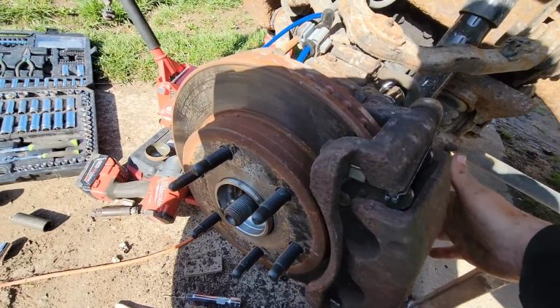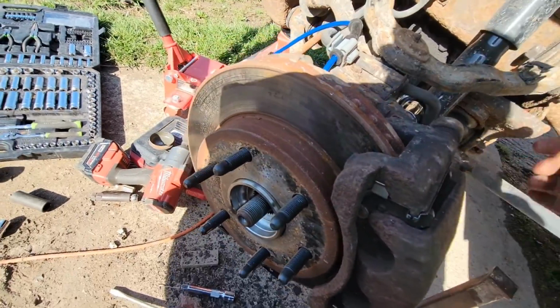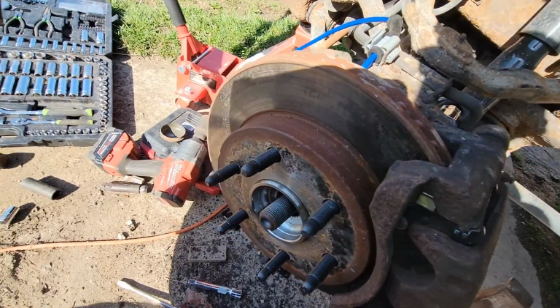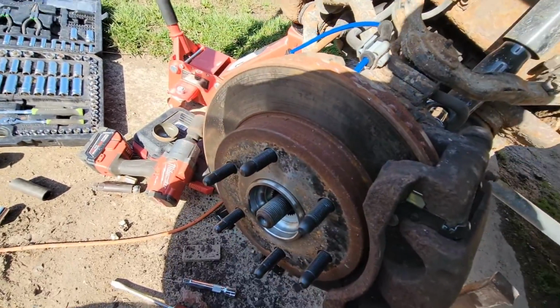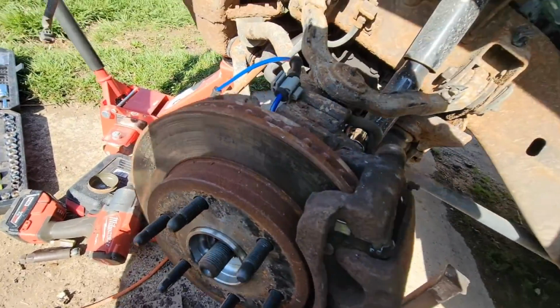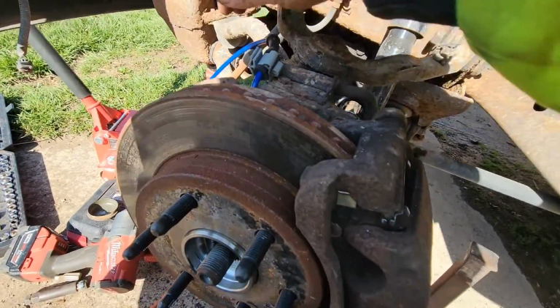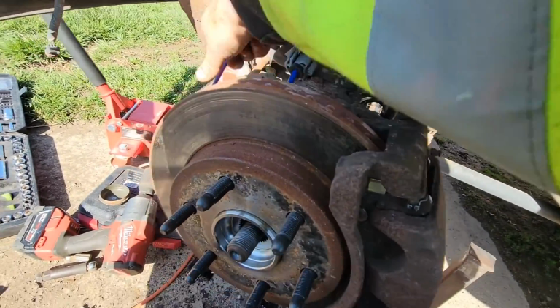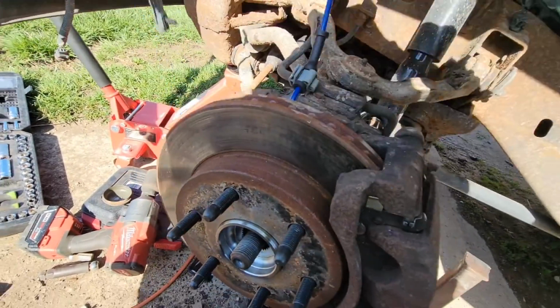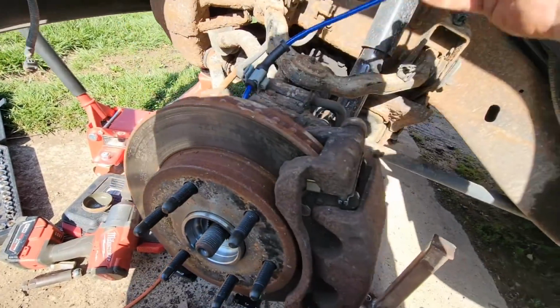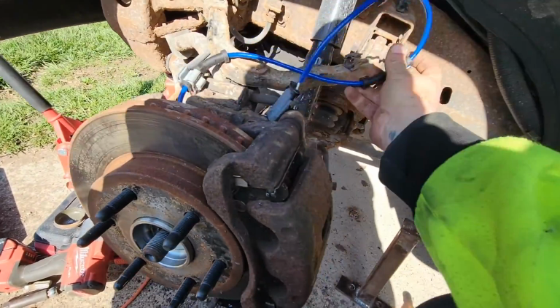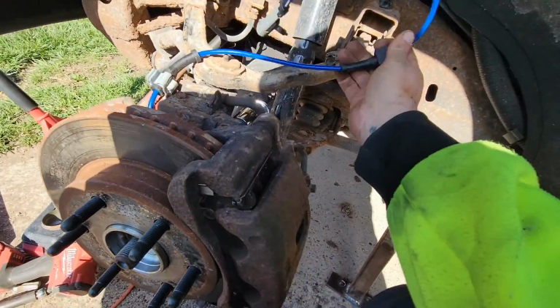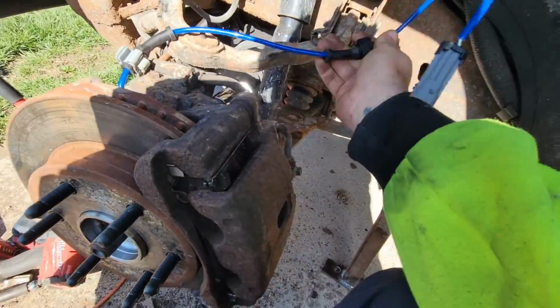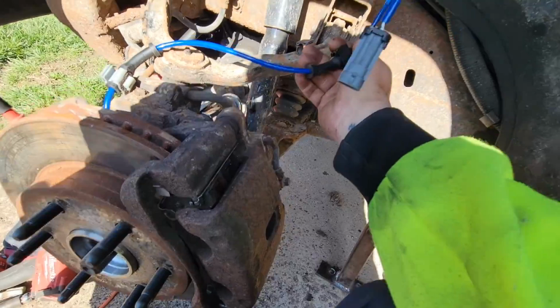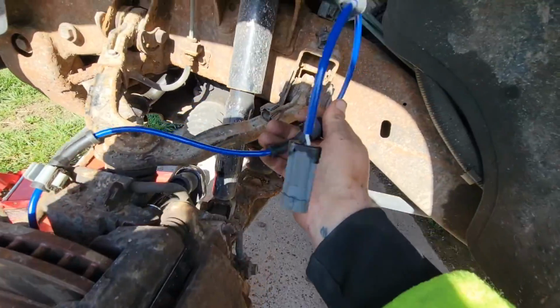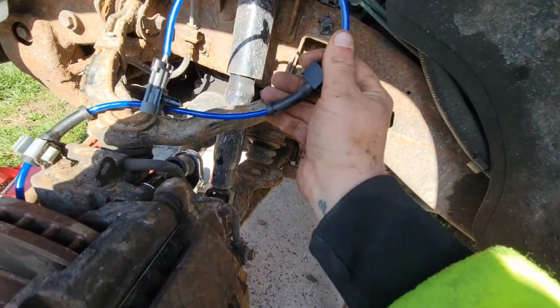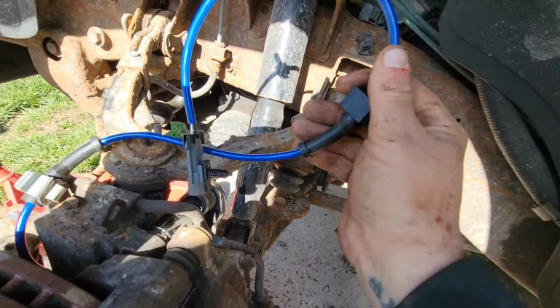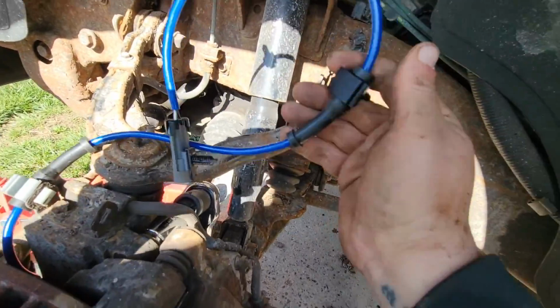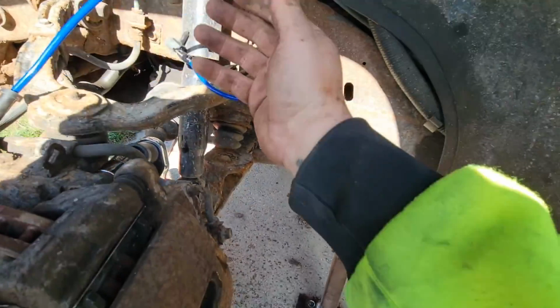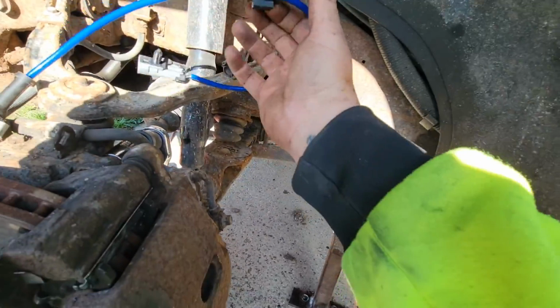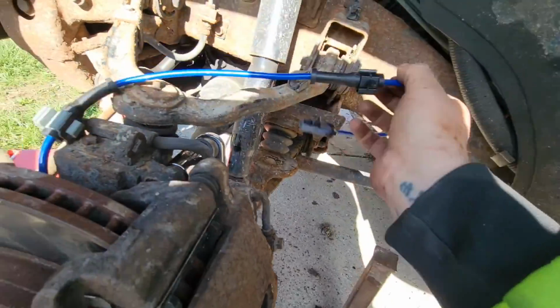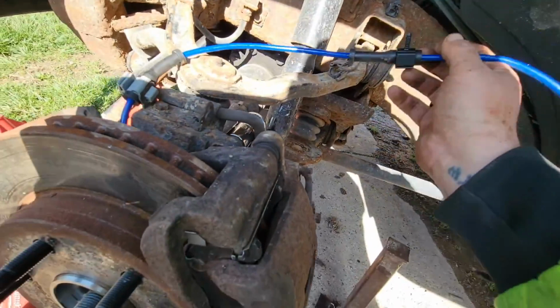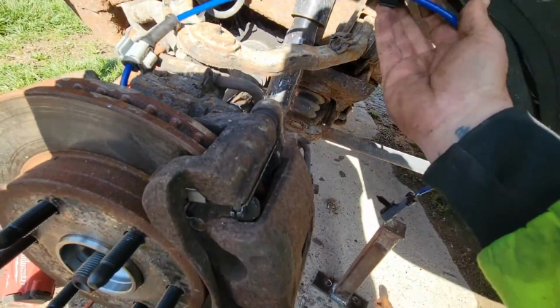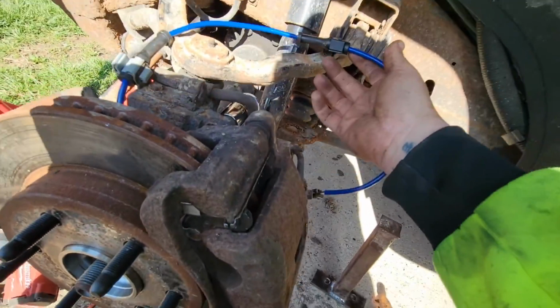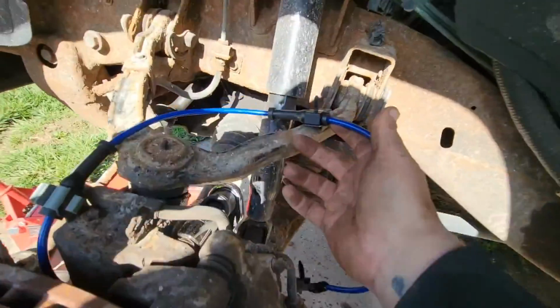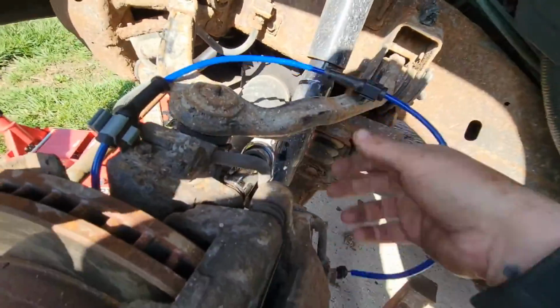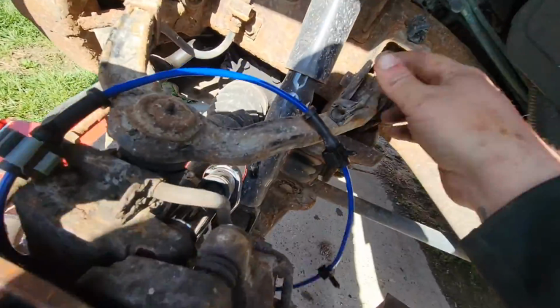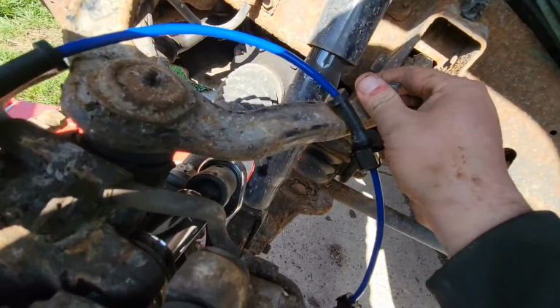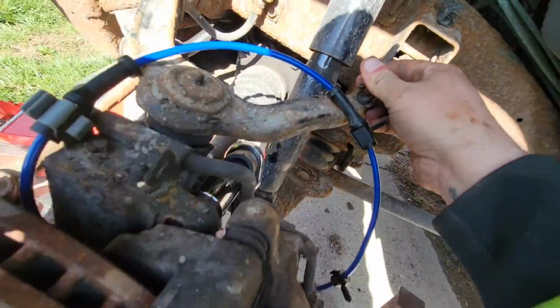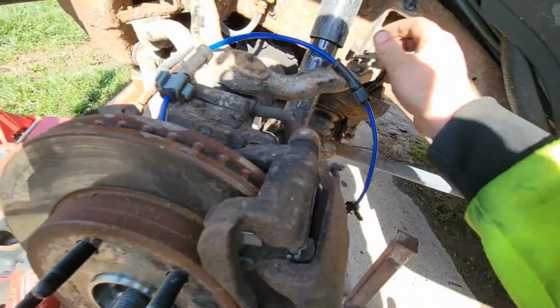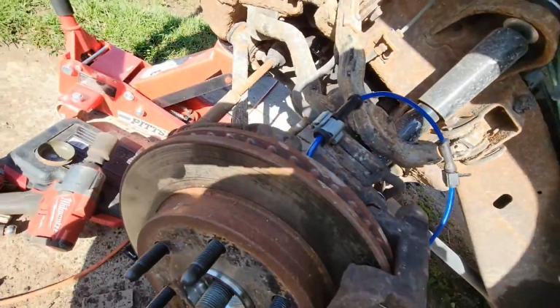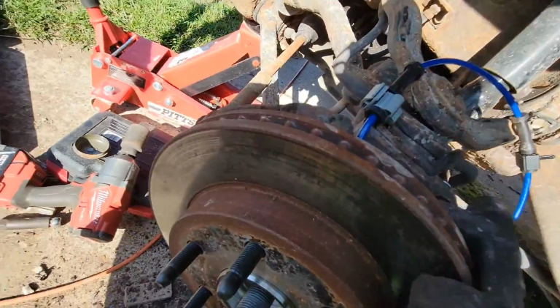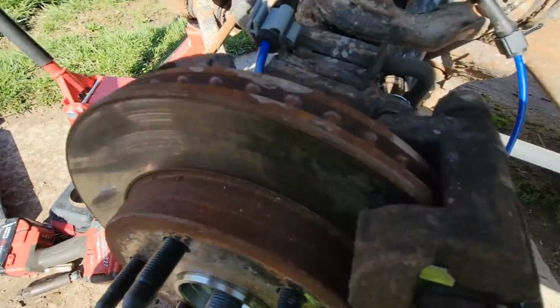The other good thing about a Moog wheel bearing is it comes with every single new piece, so I didn't even have to save the old hardware.